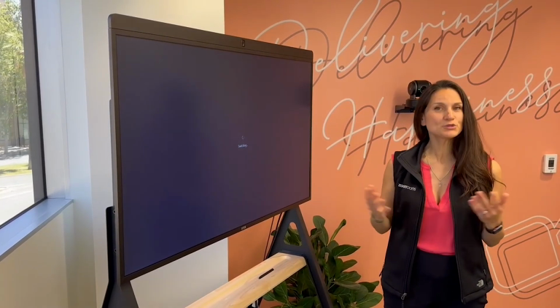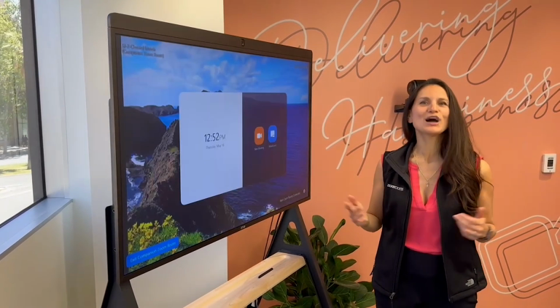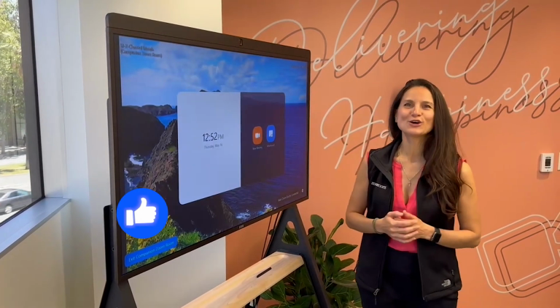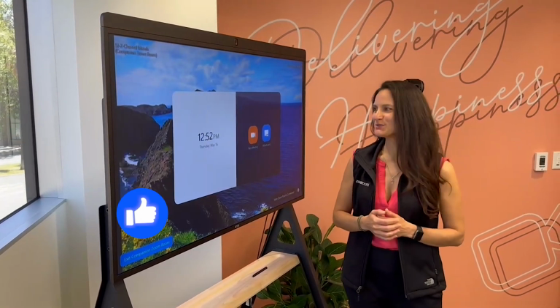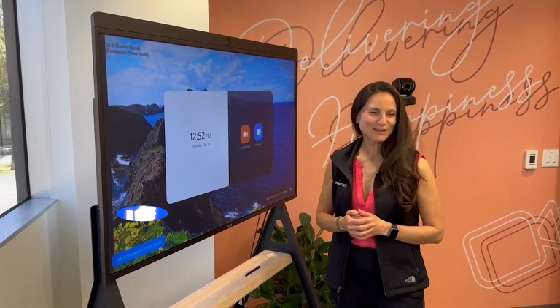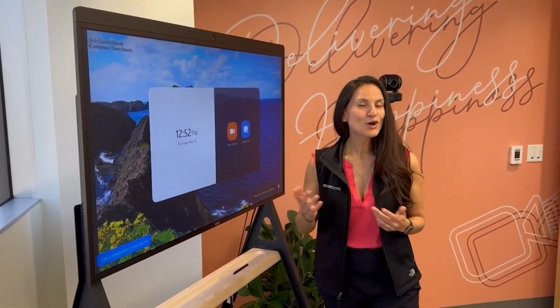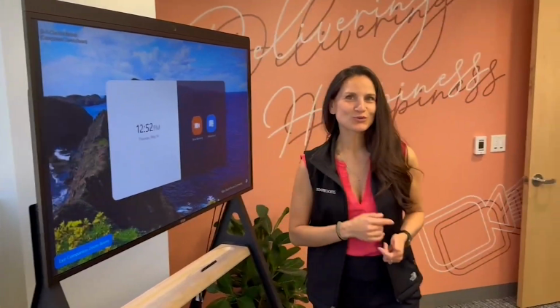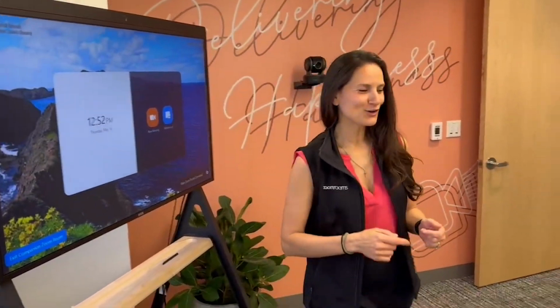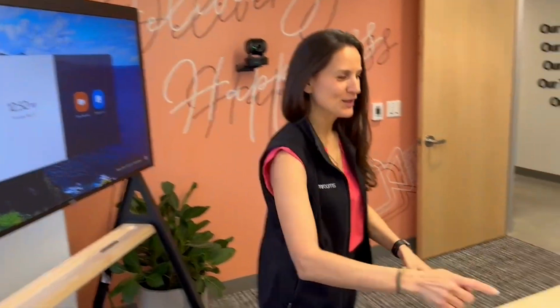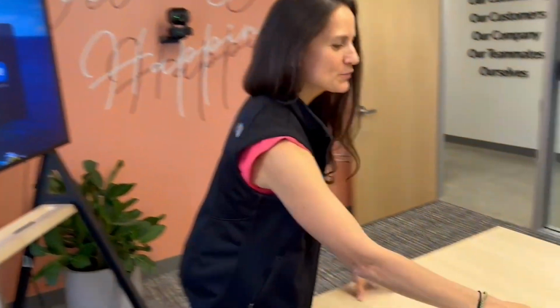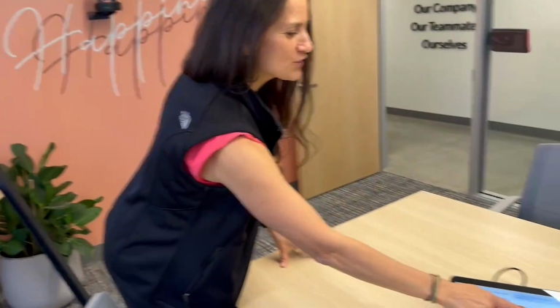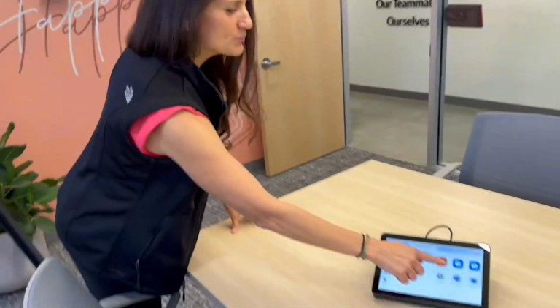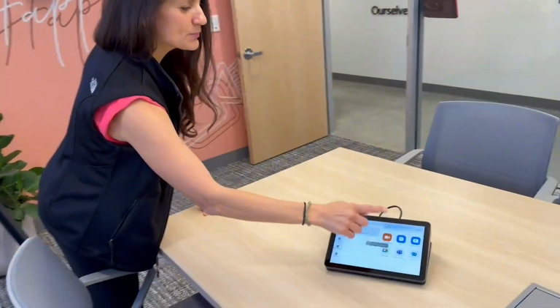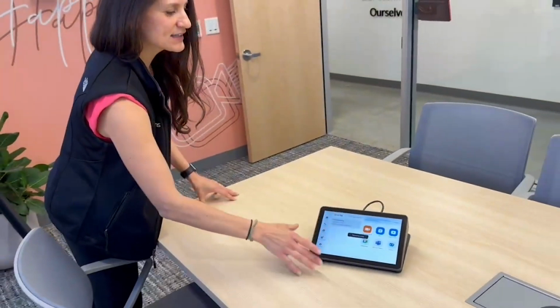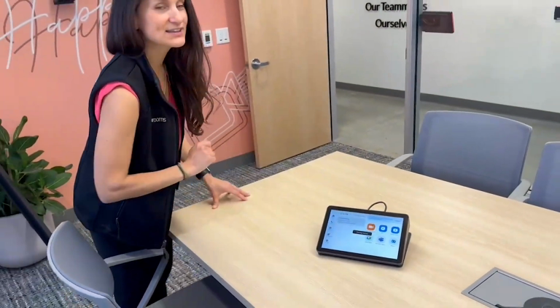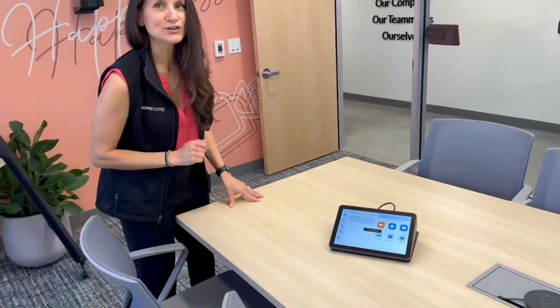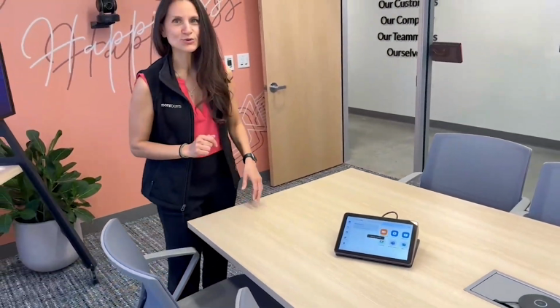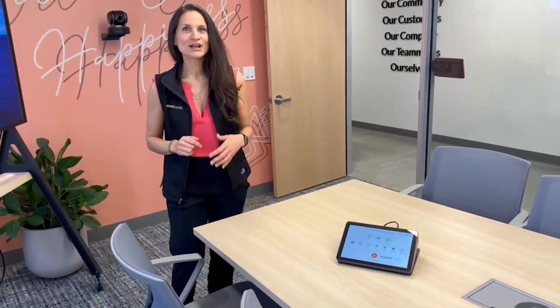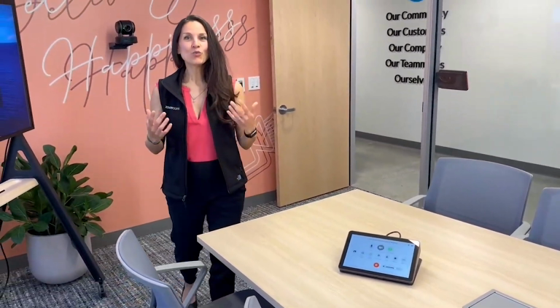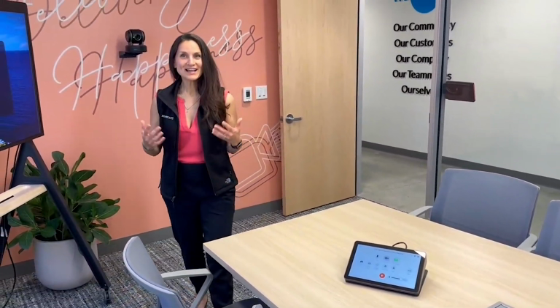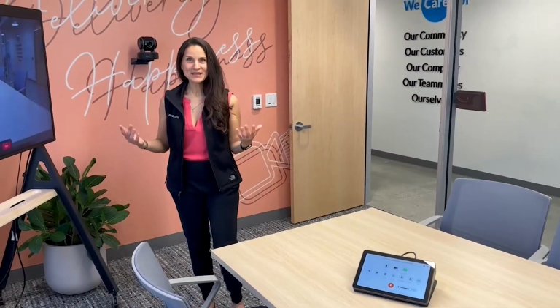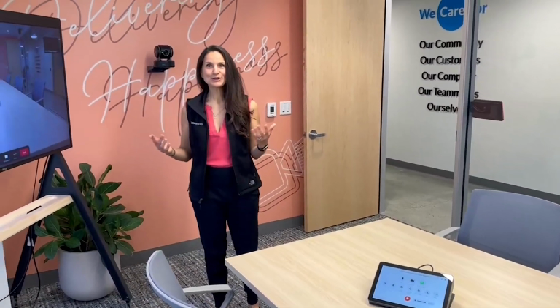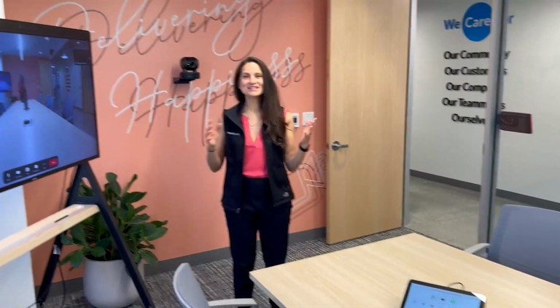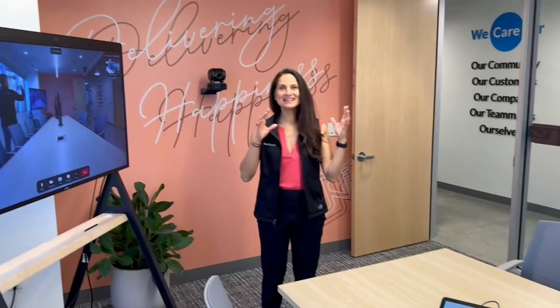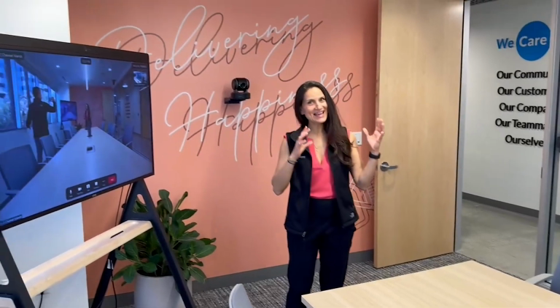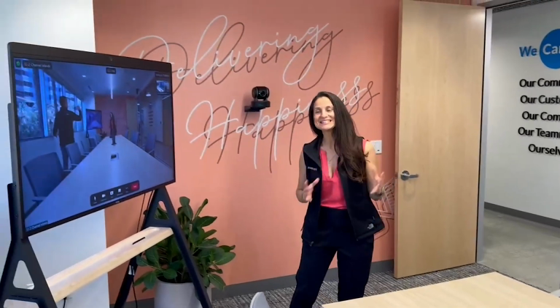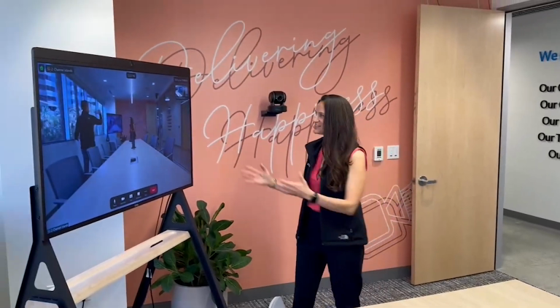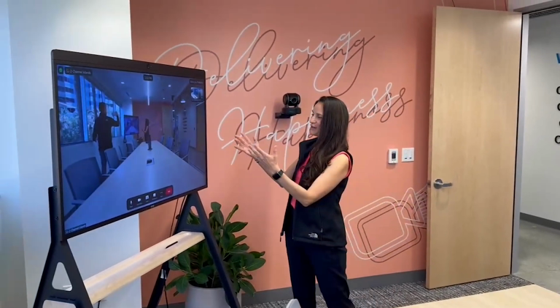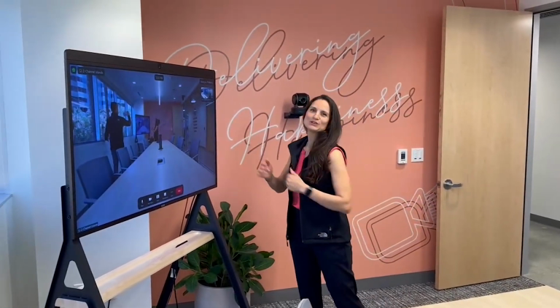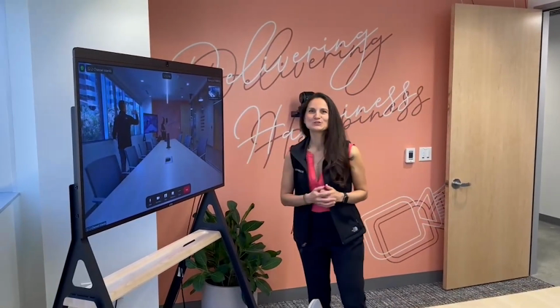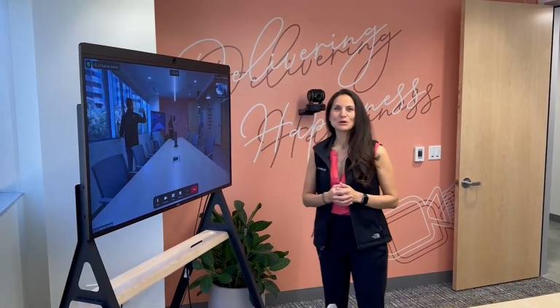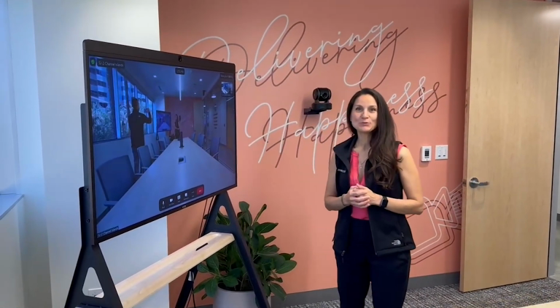Let me show you how this all comes together once we're in a call. I'm going to start a new meeting by selecting that on the controller. Once I'm here, you'll see that it extends the video into the ZoomRoom companion mode.